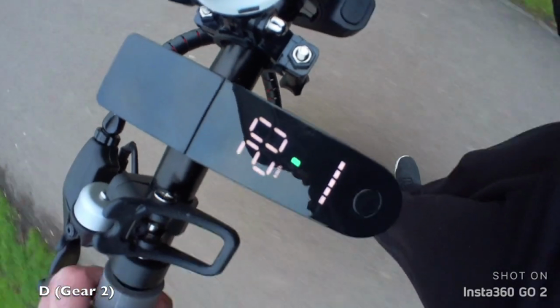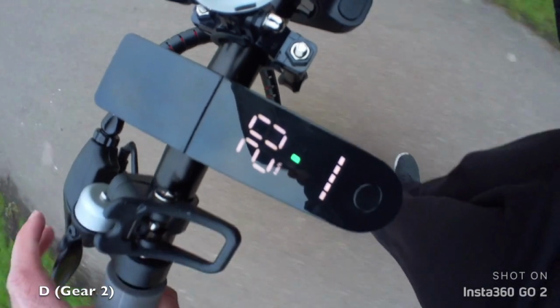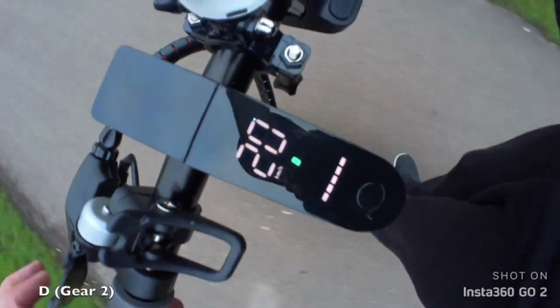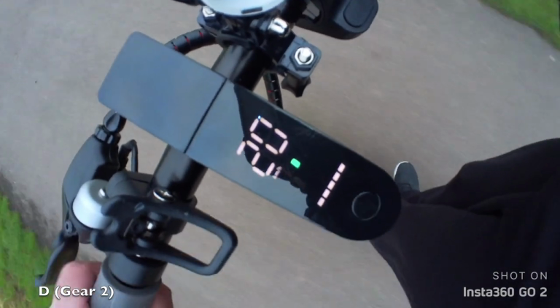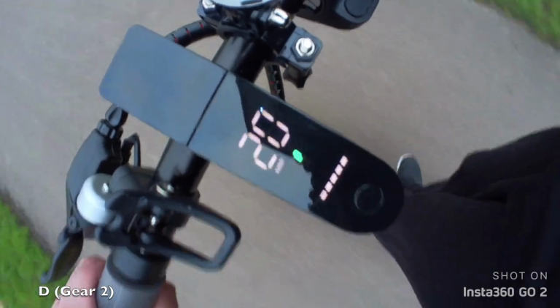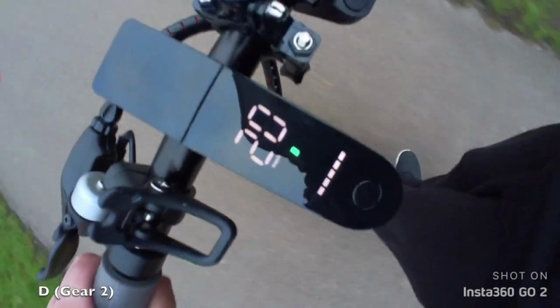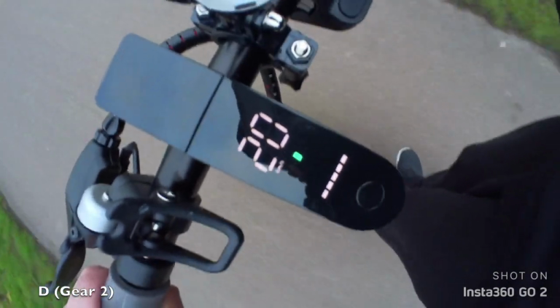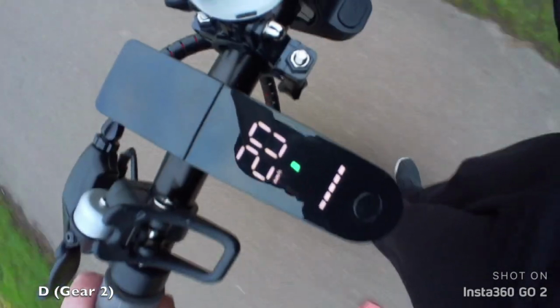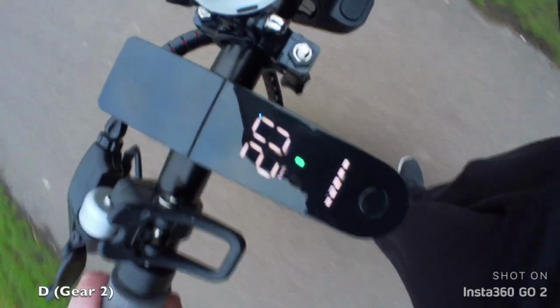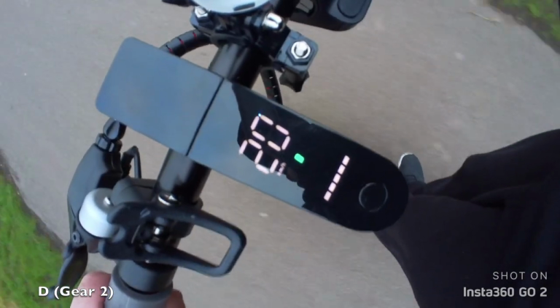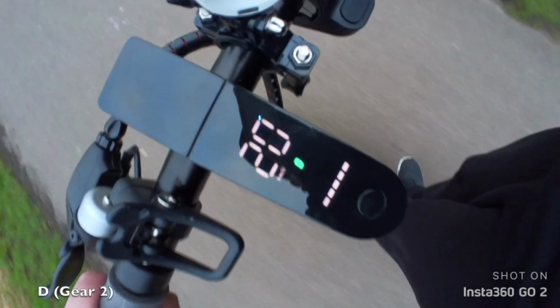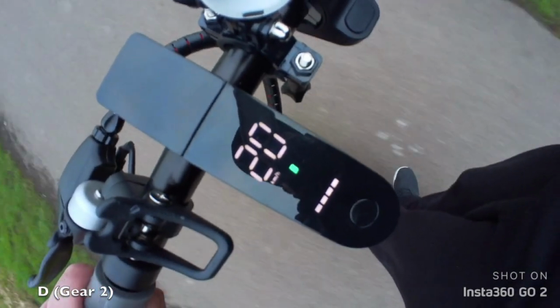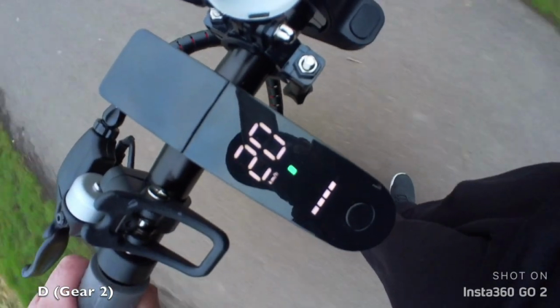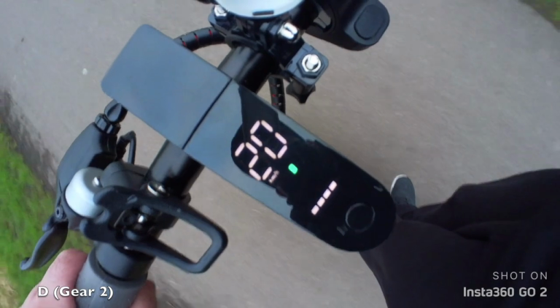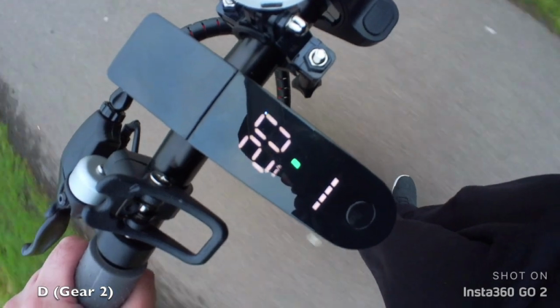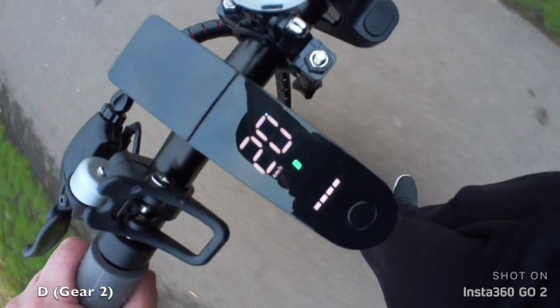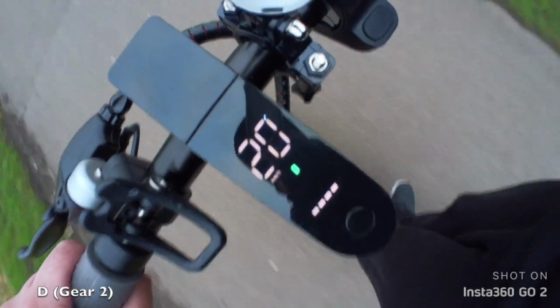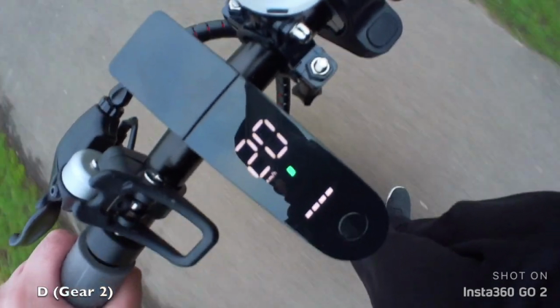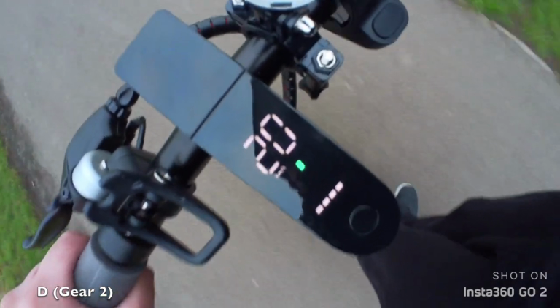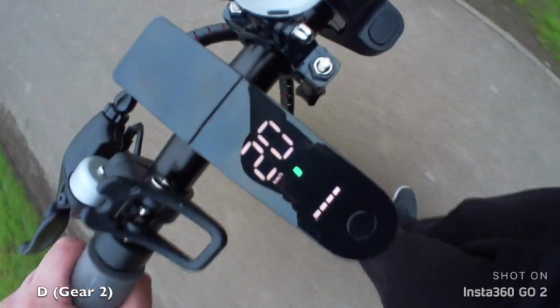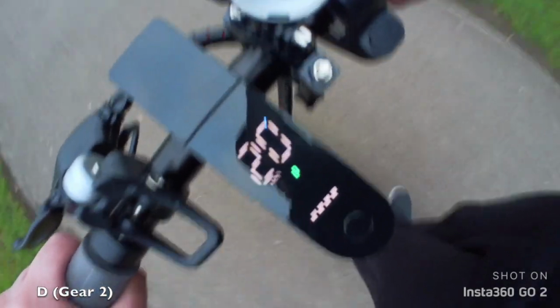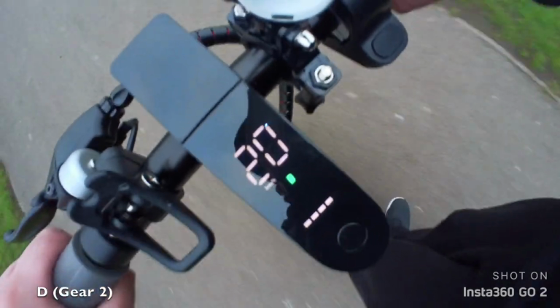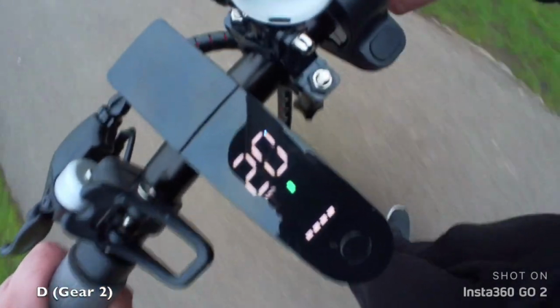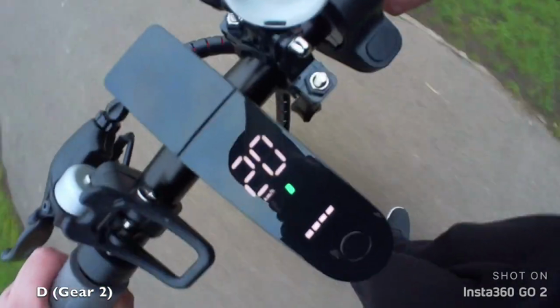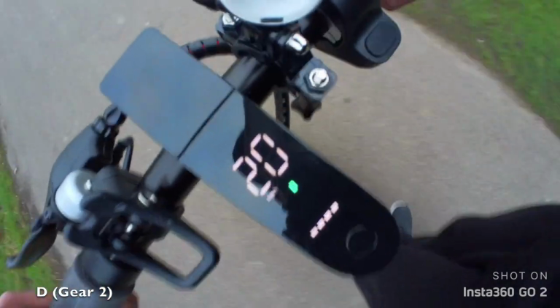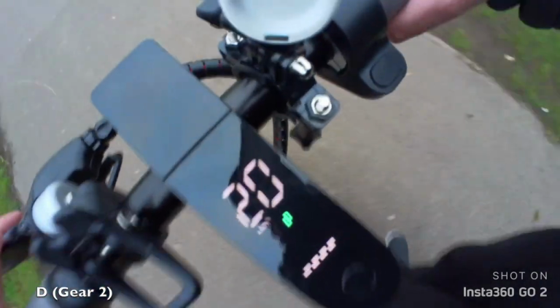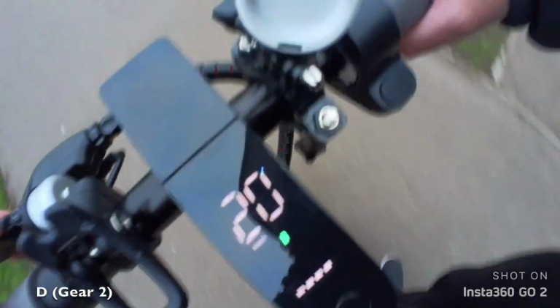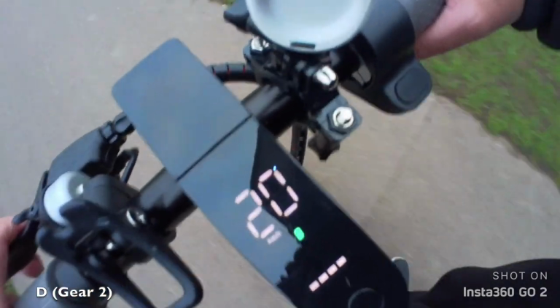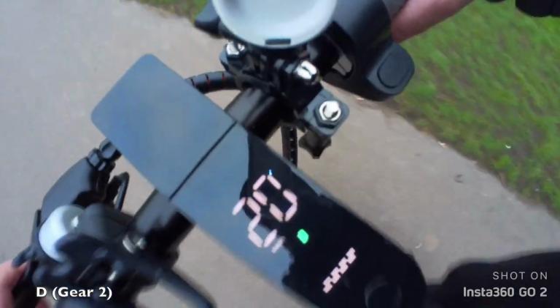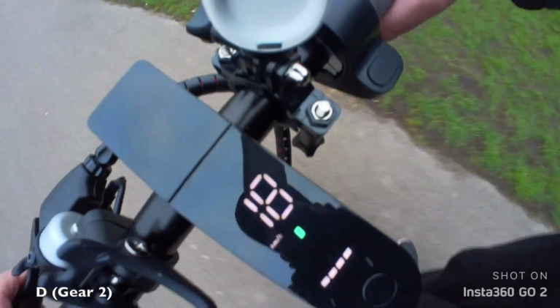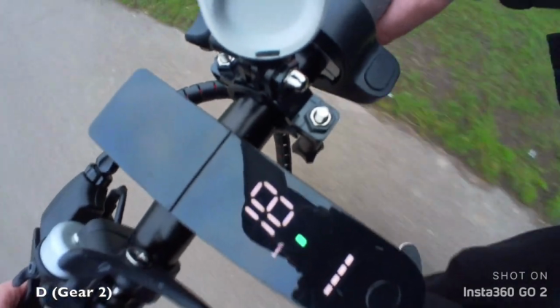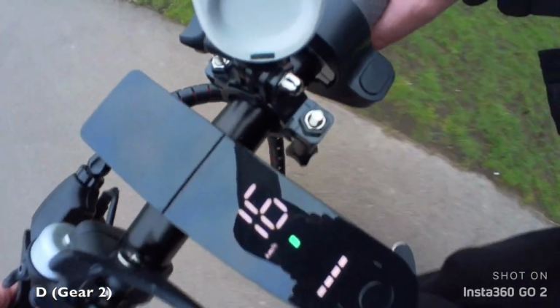Cruise control is active — I'm not pressing the accelerator now and it's going by itself. If I want to stop cruise control I have to press the brake, which I'm about to do.